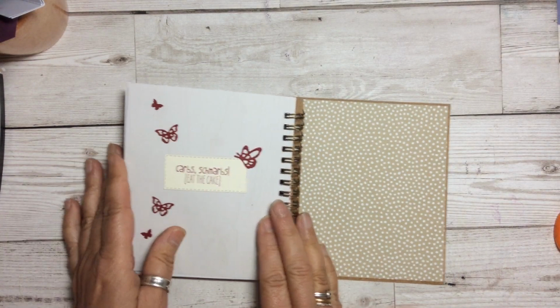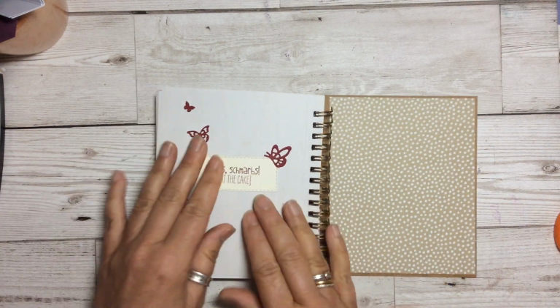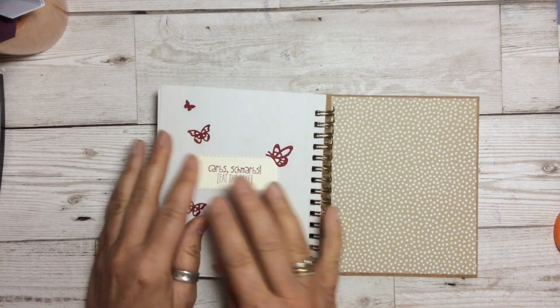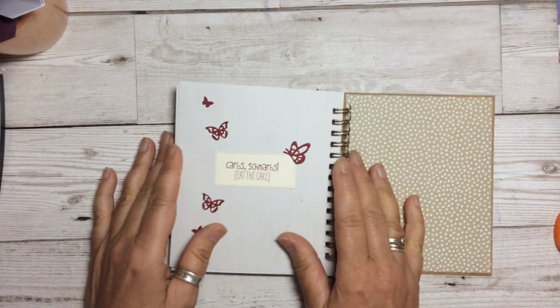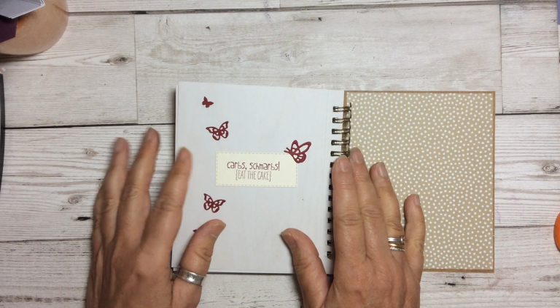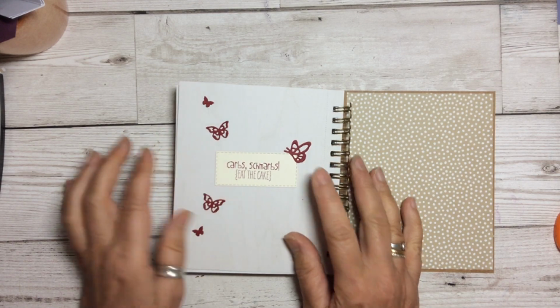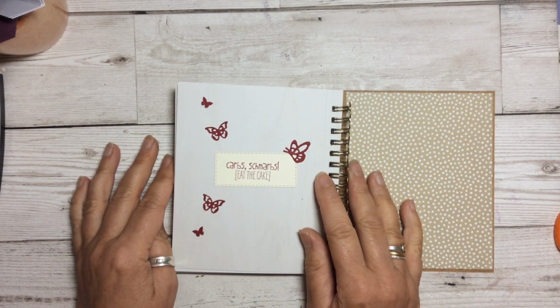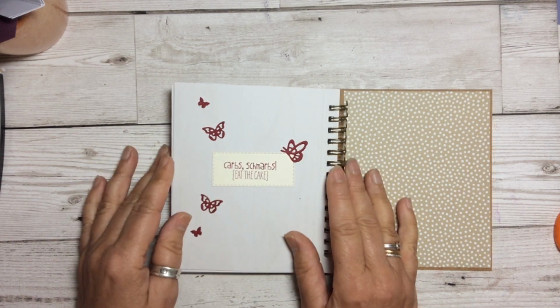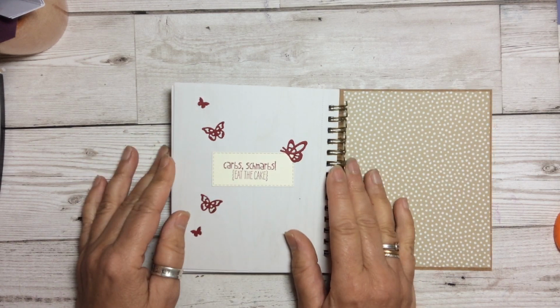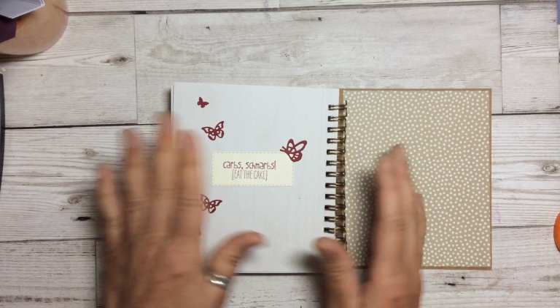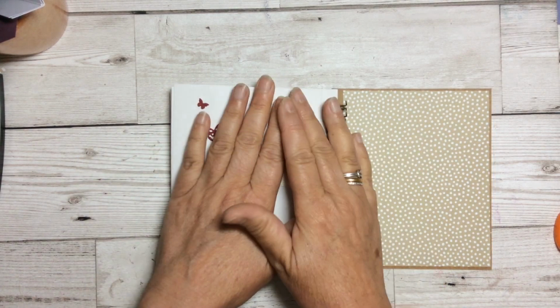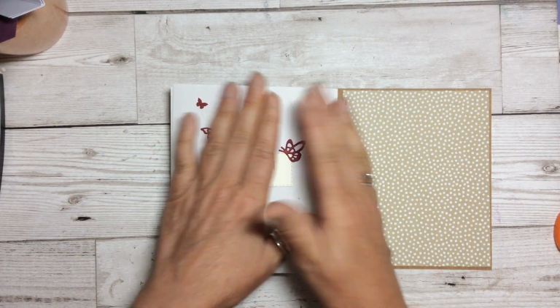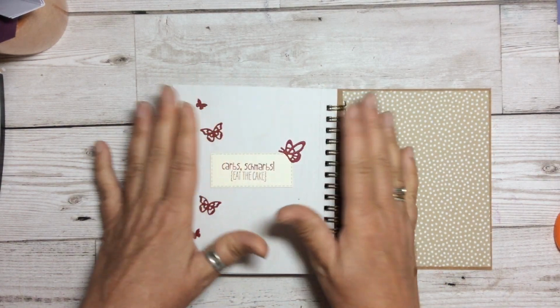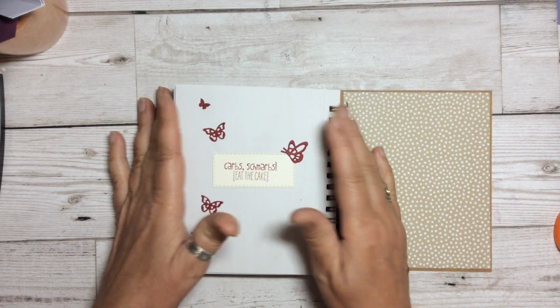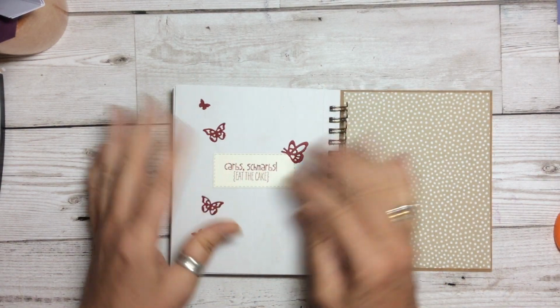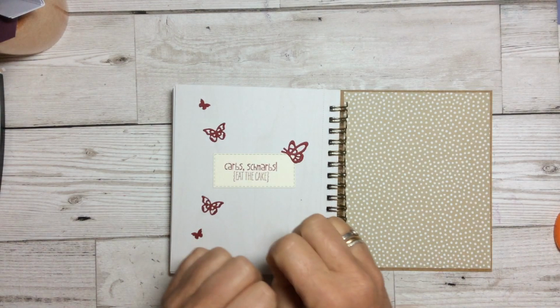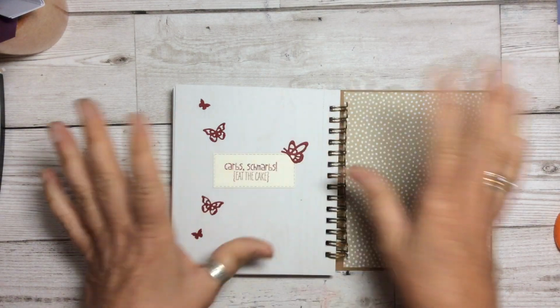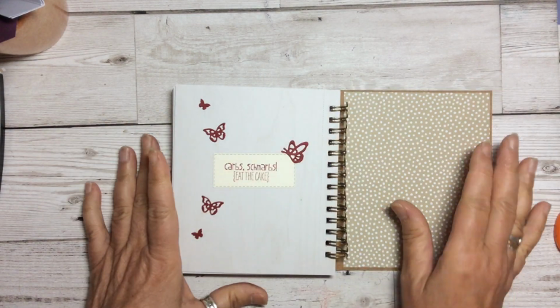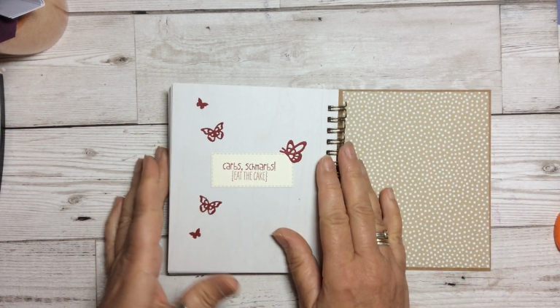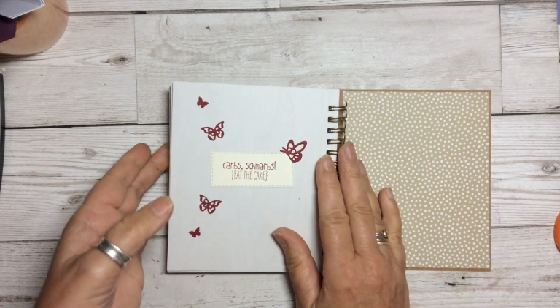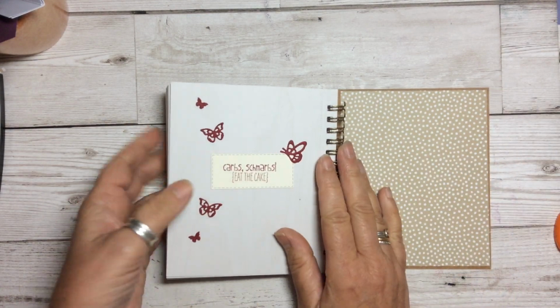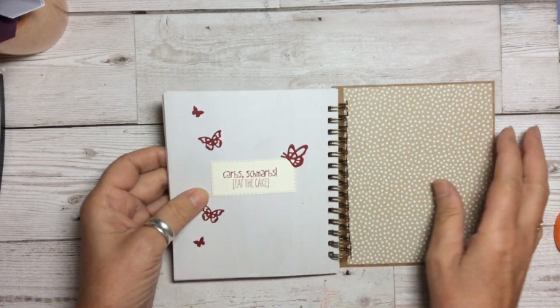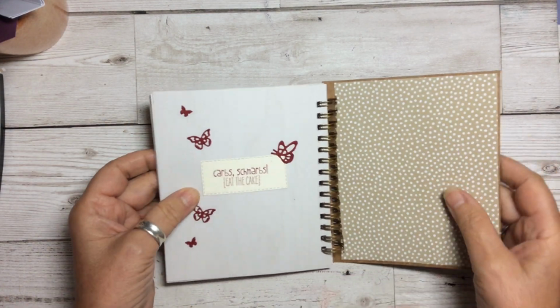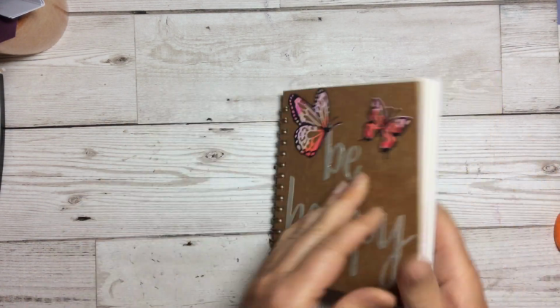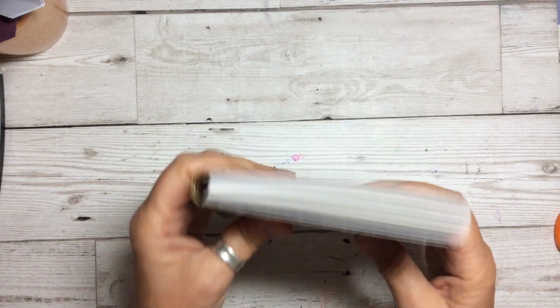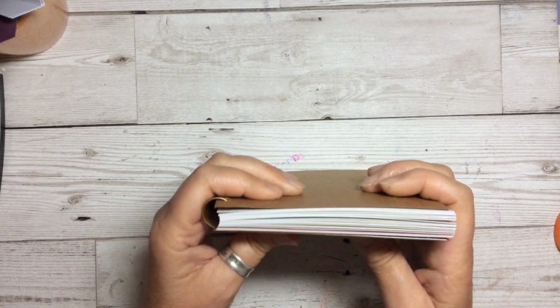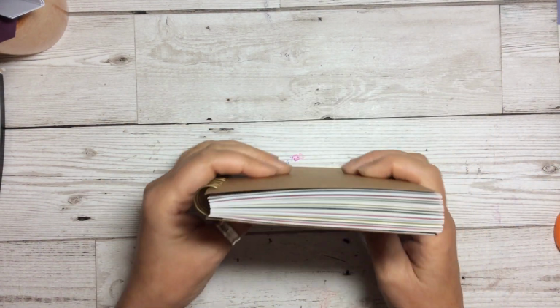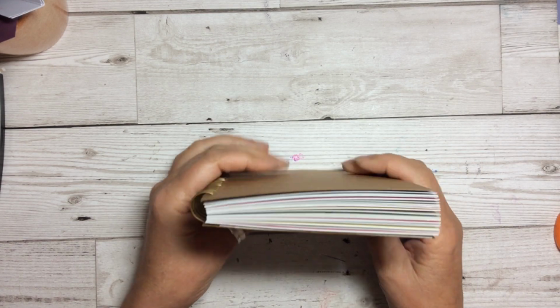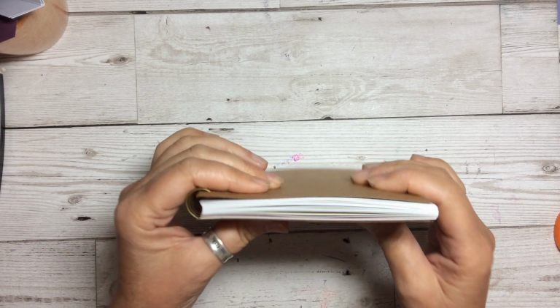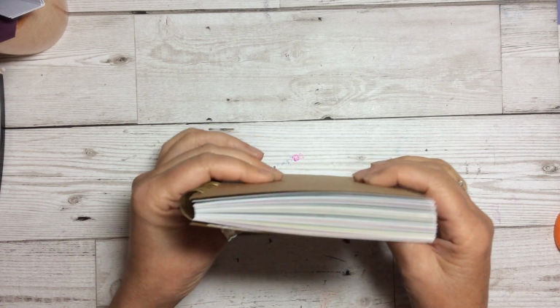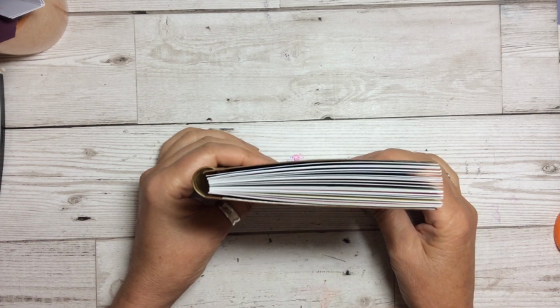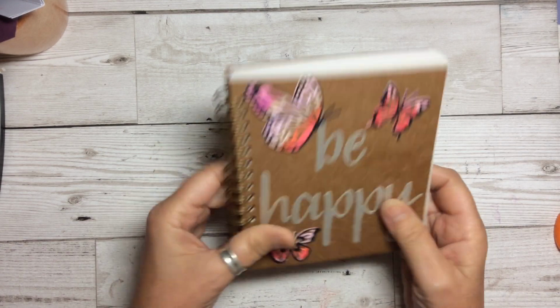At the back I've put quite an old one — 'Carbs, schmabs, eat cake' — you know, don't worry about the little things, enjoy yourself sometimes and do nice things. It's a really great little journal.